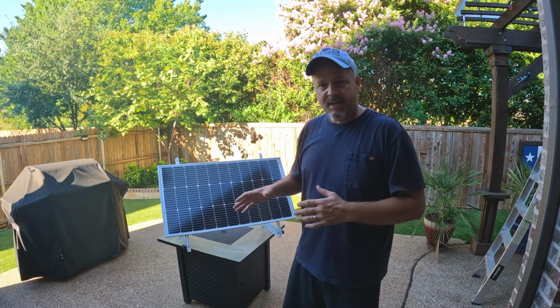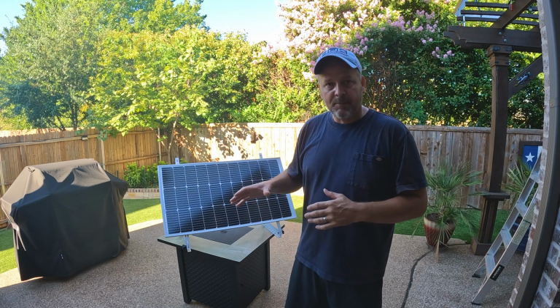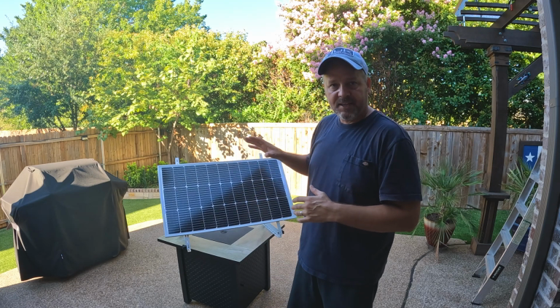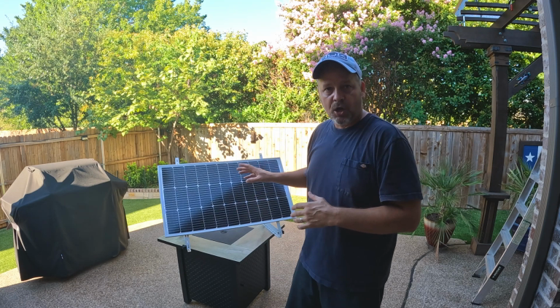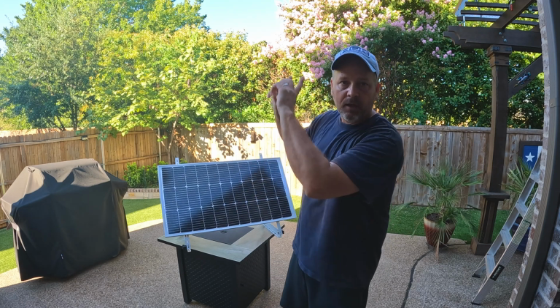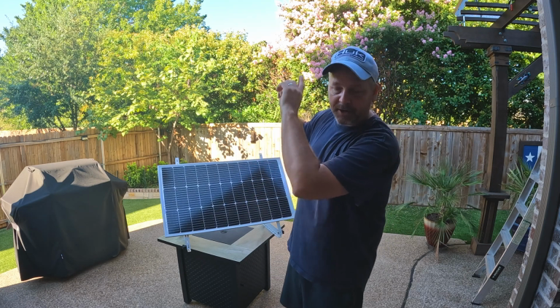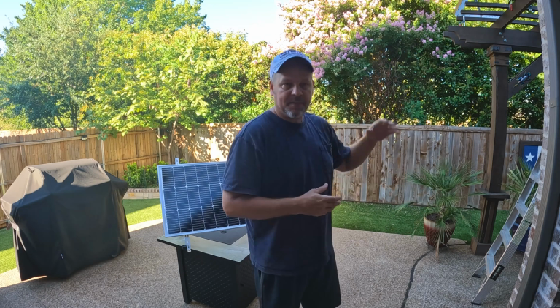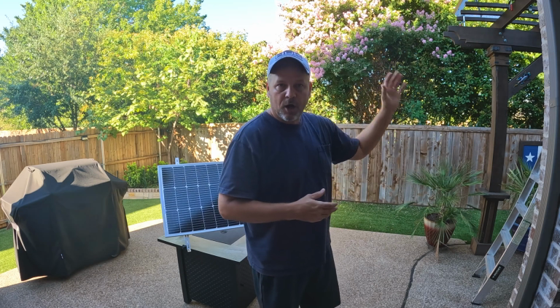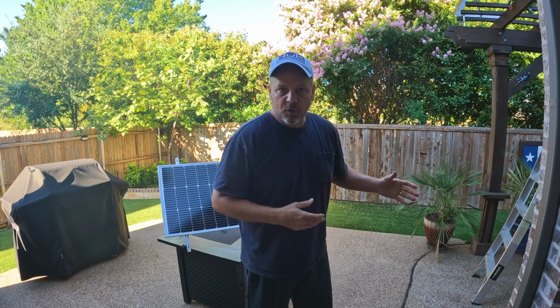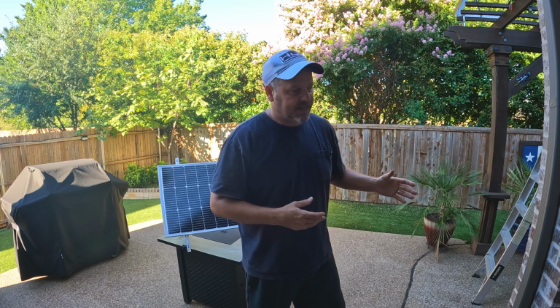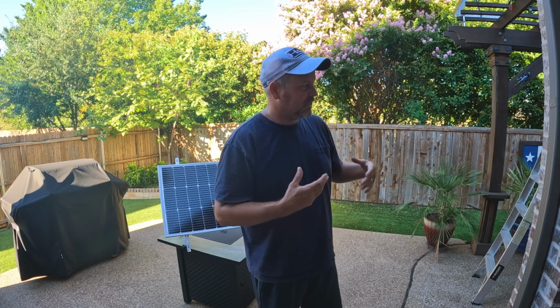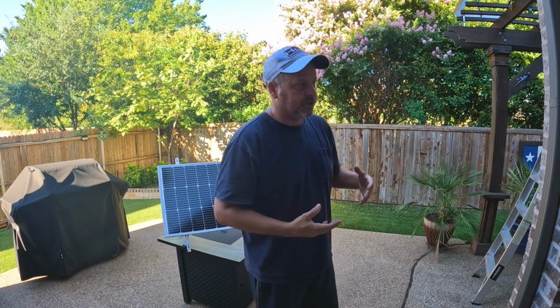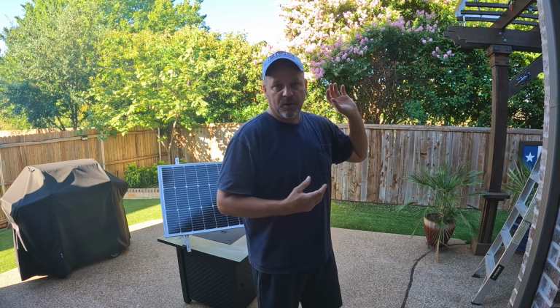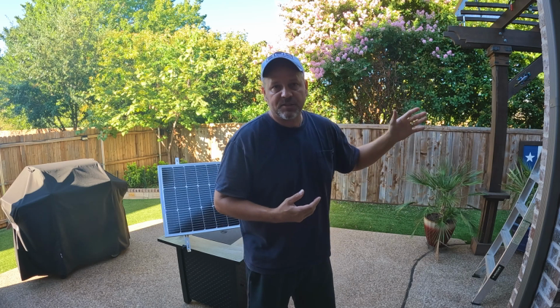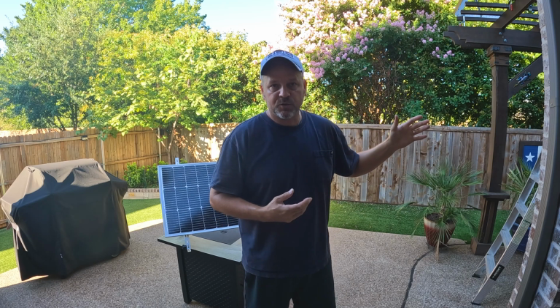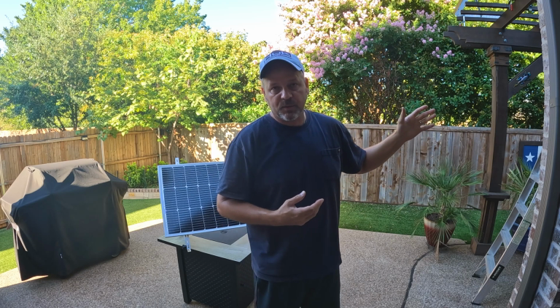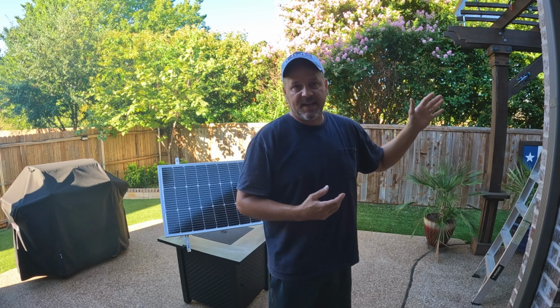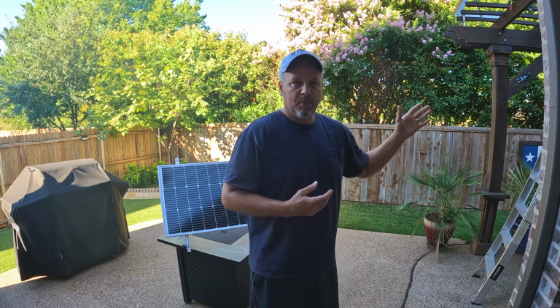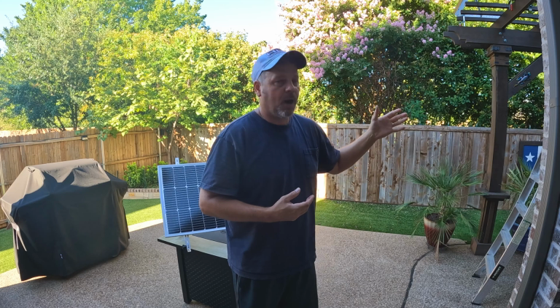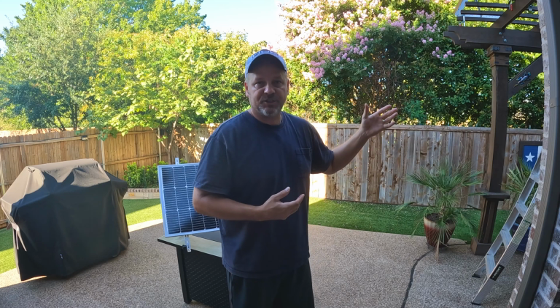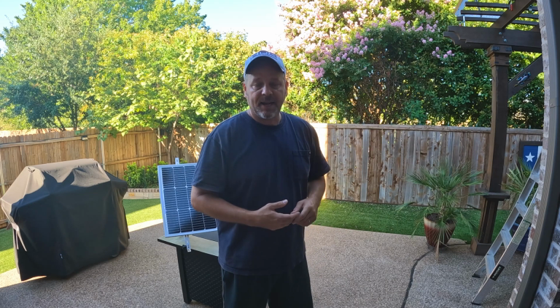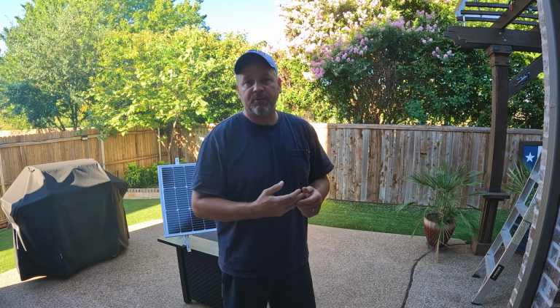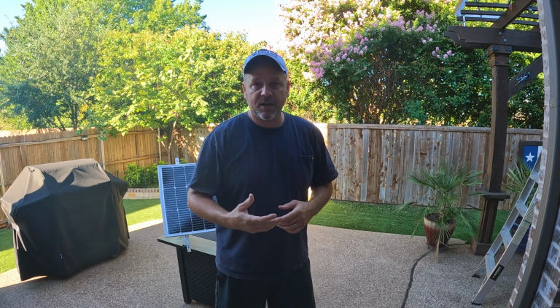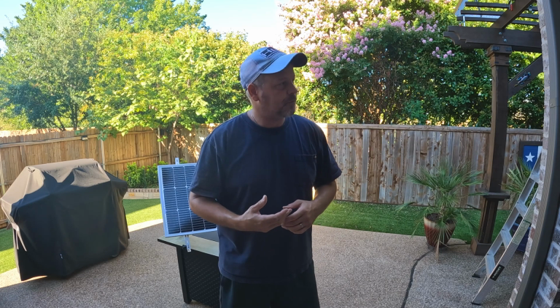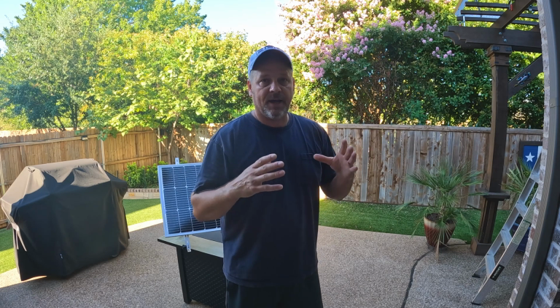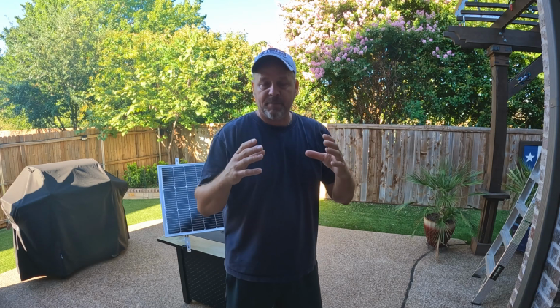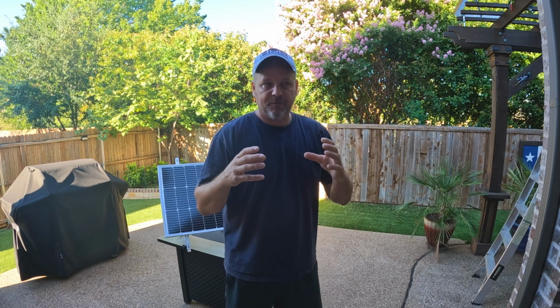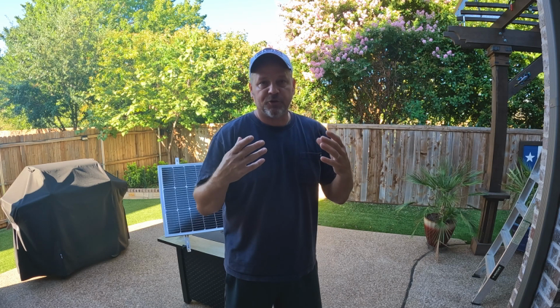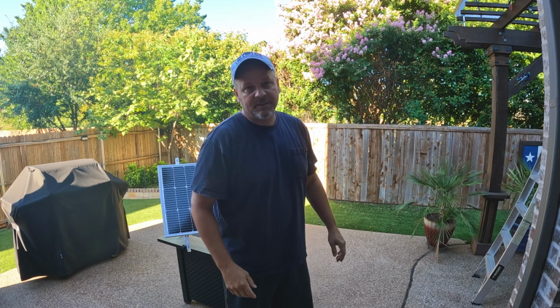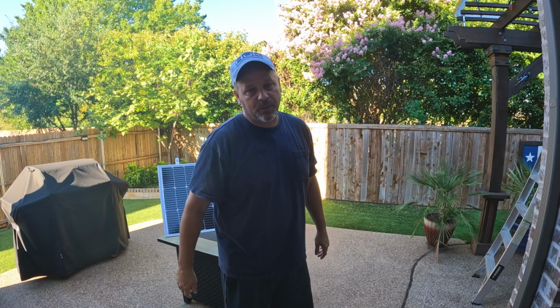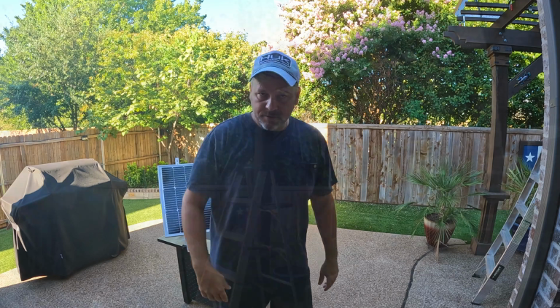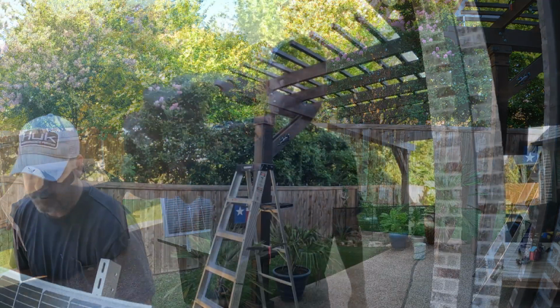Next step is to get these installed up there, run all the wires down, get this thing hooked up, and let these solar panels work this week to see how much power I can generate. I'll be able to monitor it through my MPPT 40-amp controller. Let's get going.